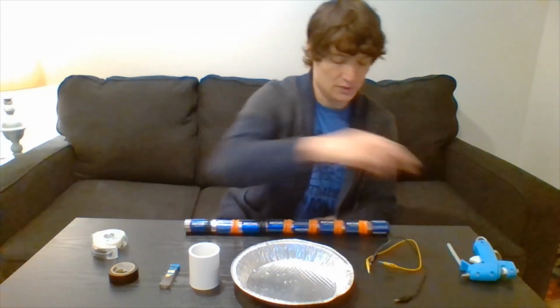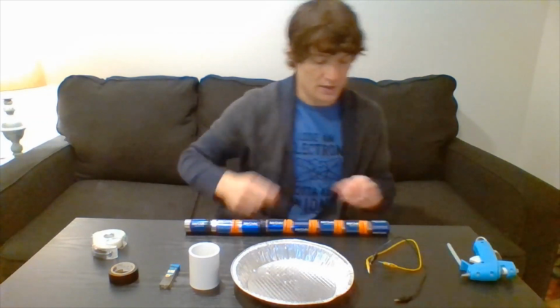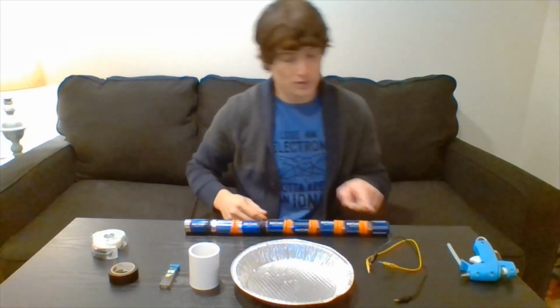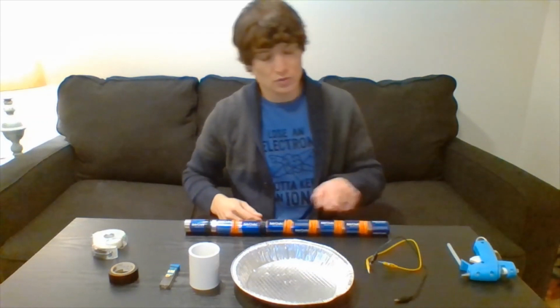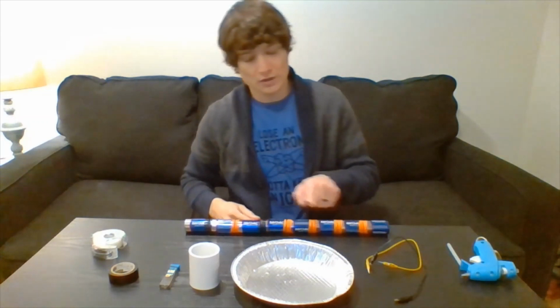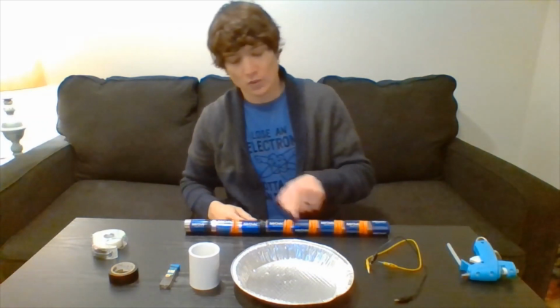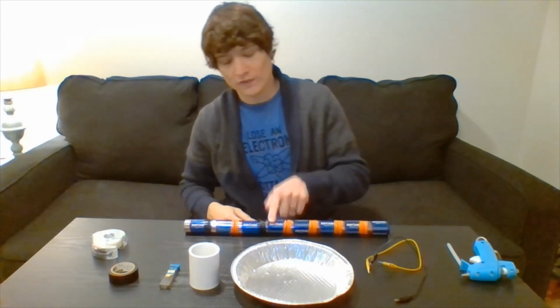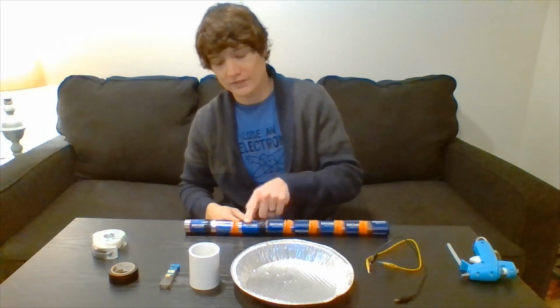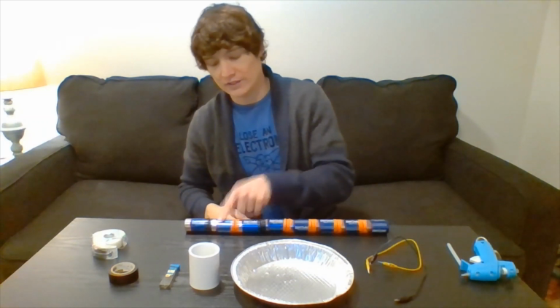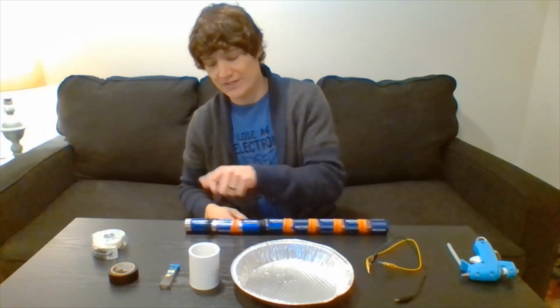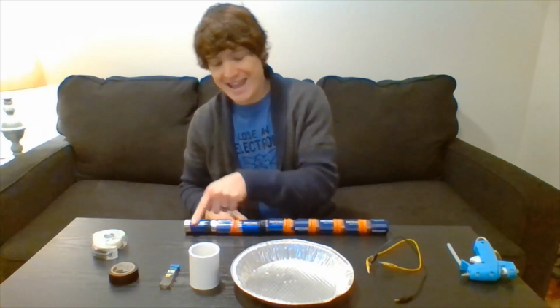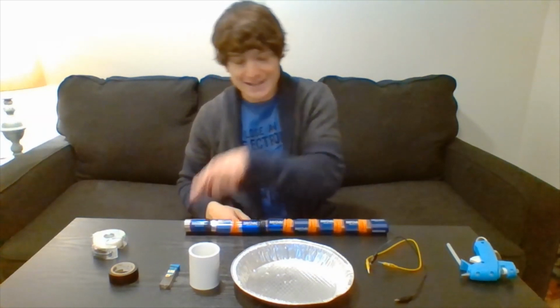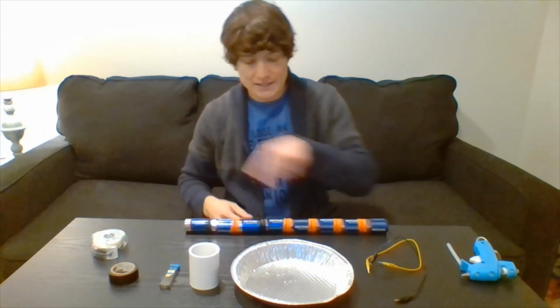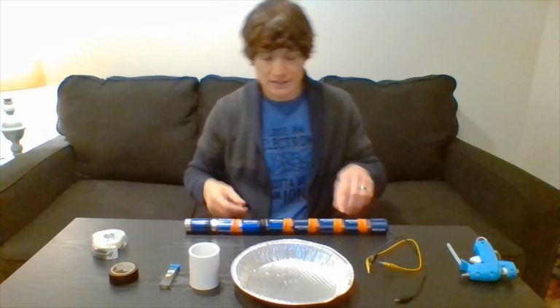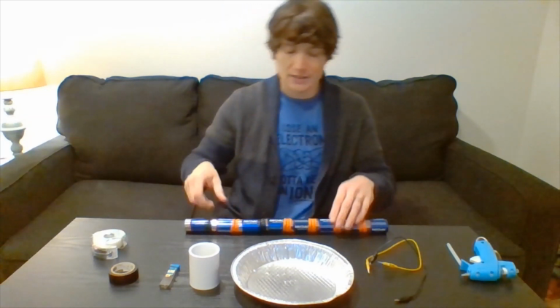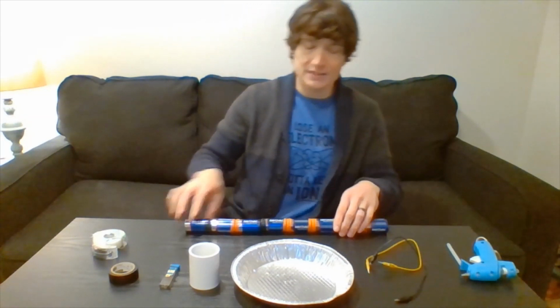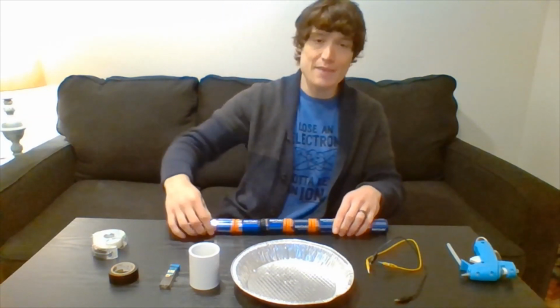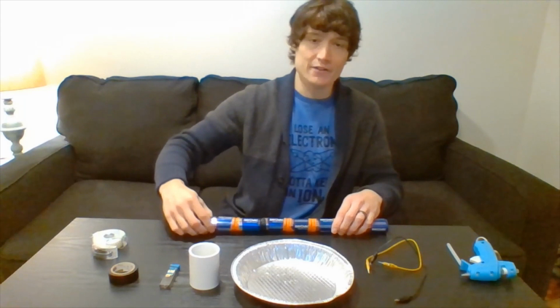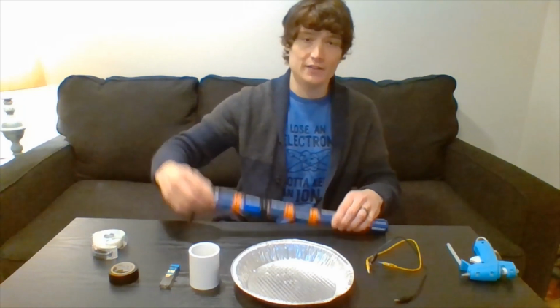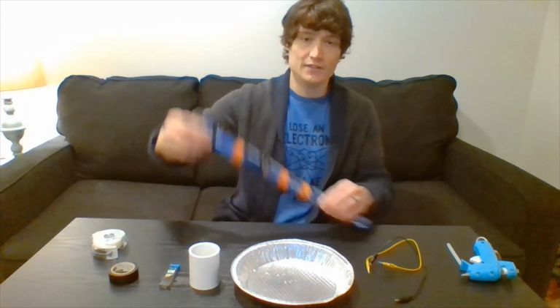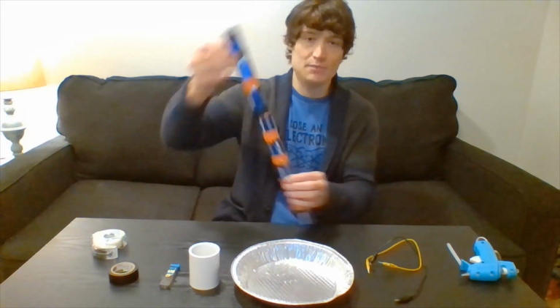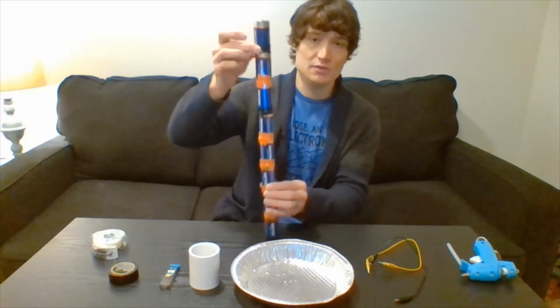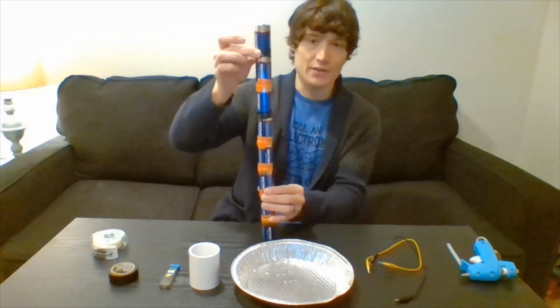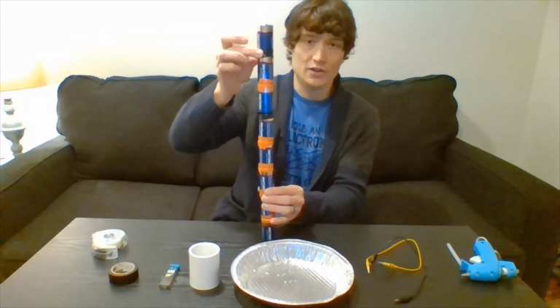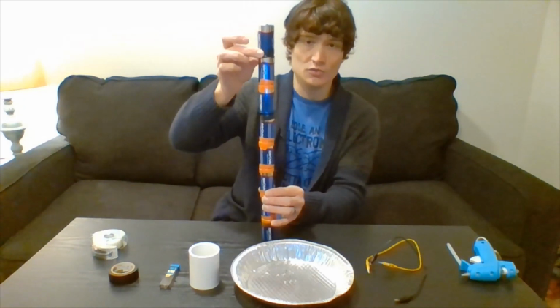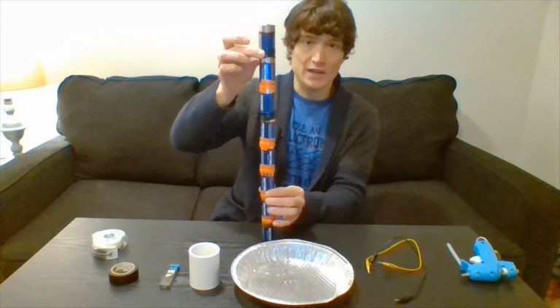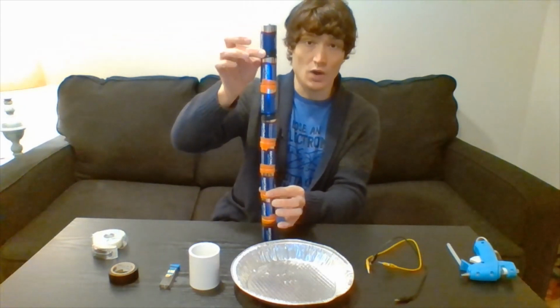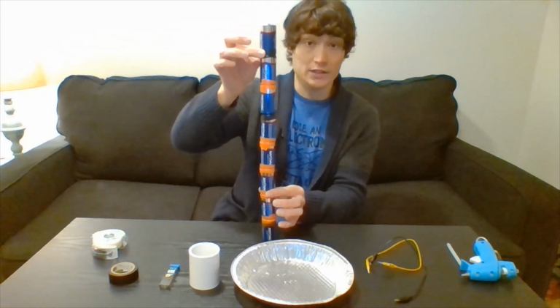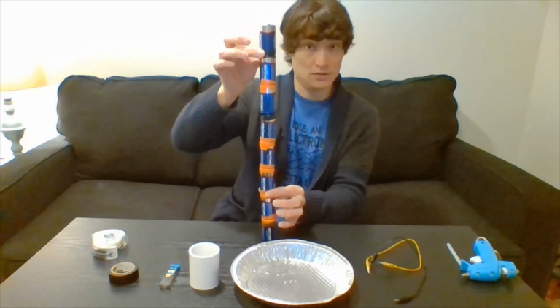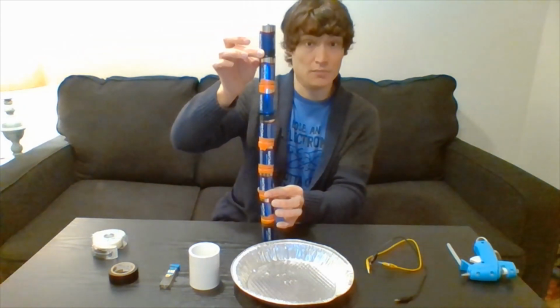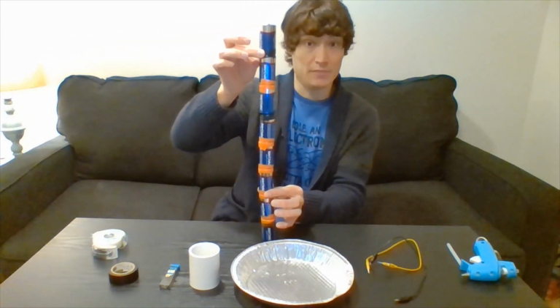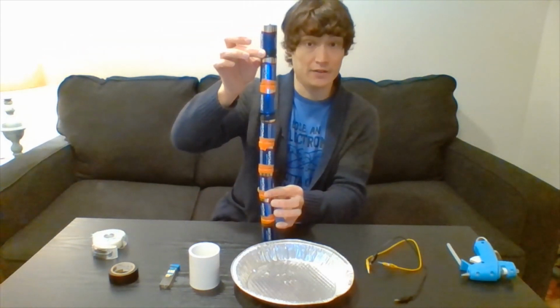Eight D batteries taped together to make one big battery.